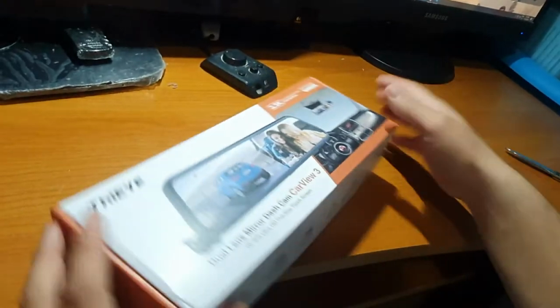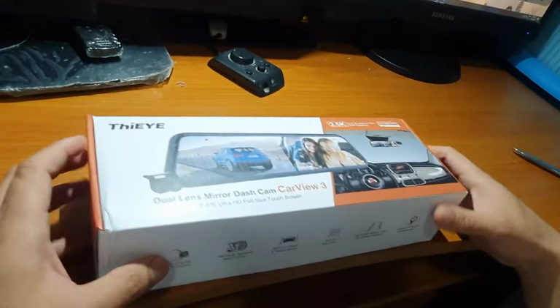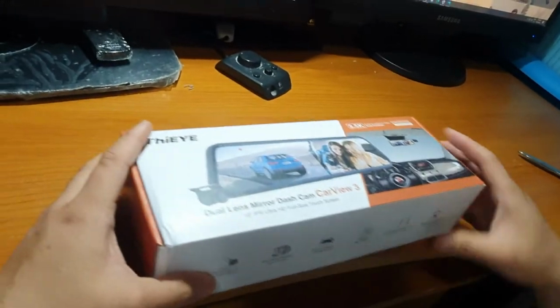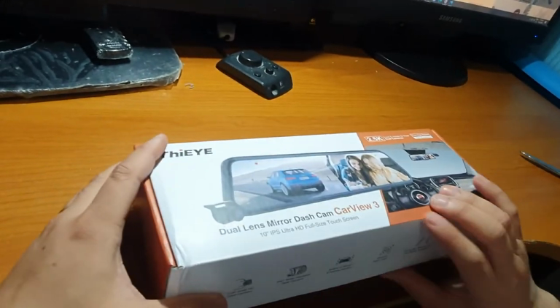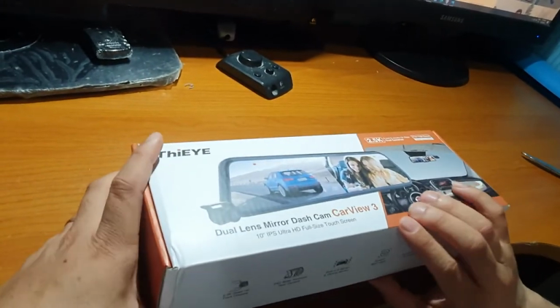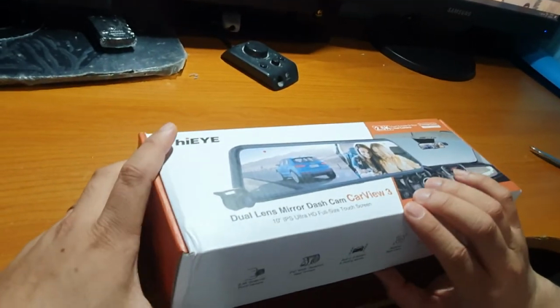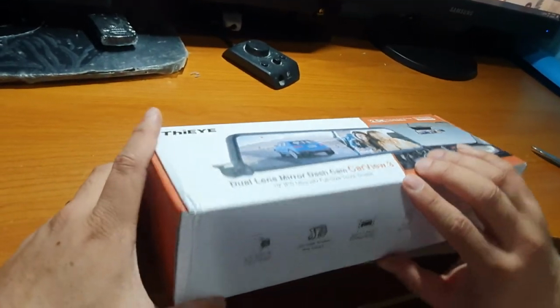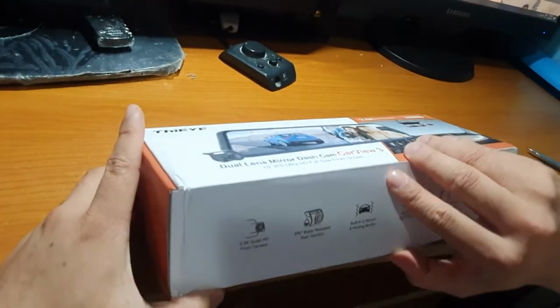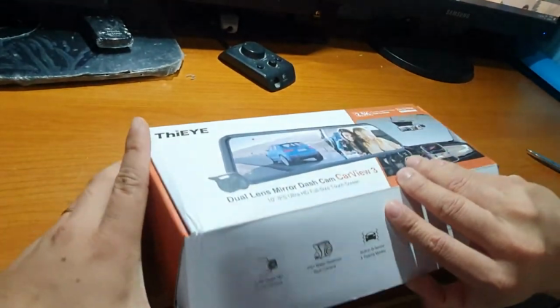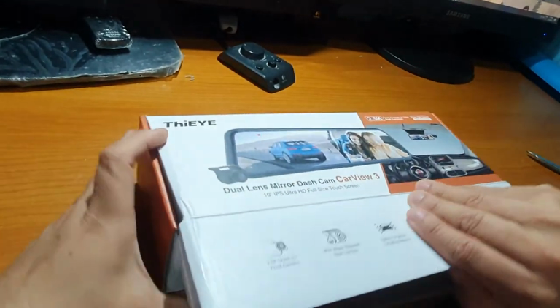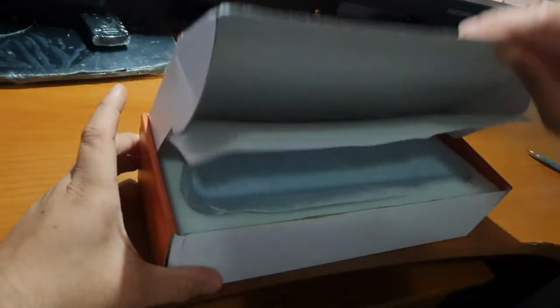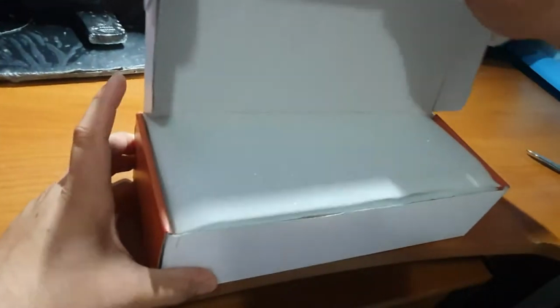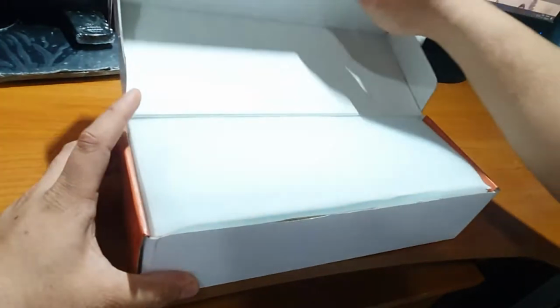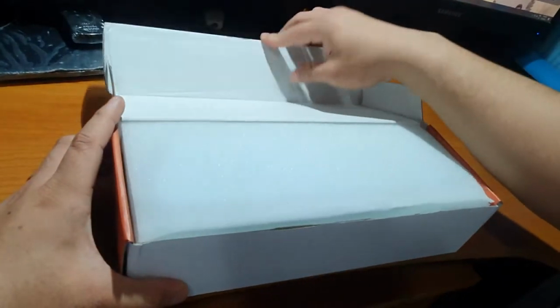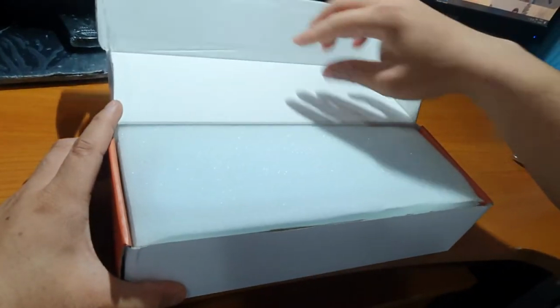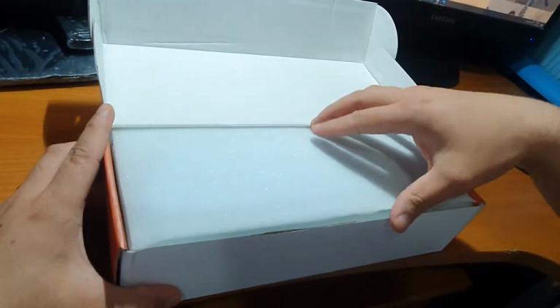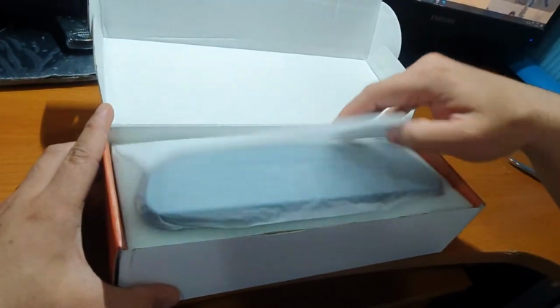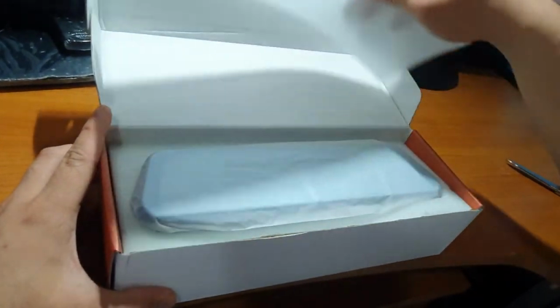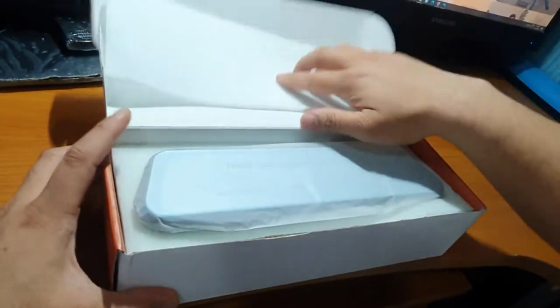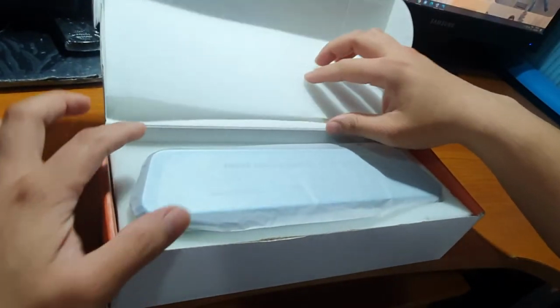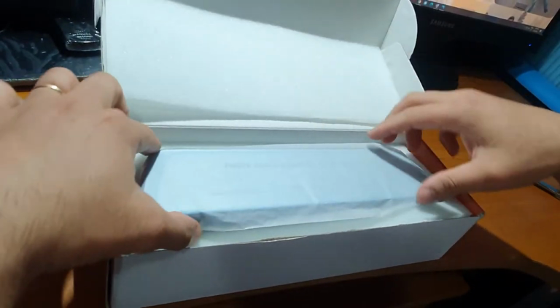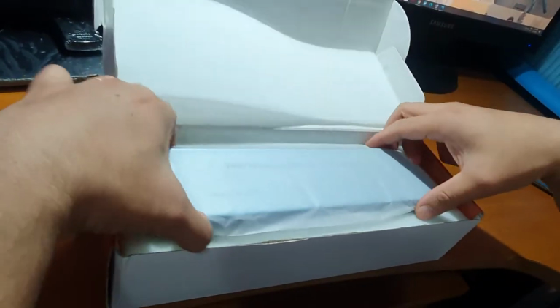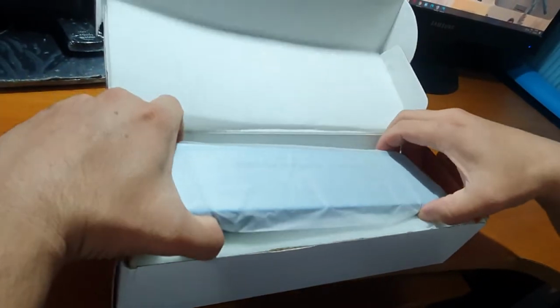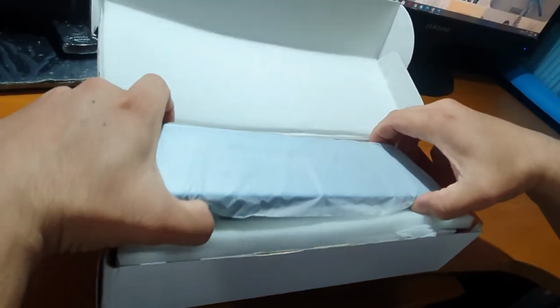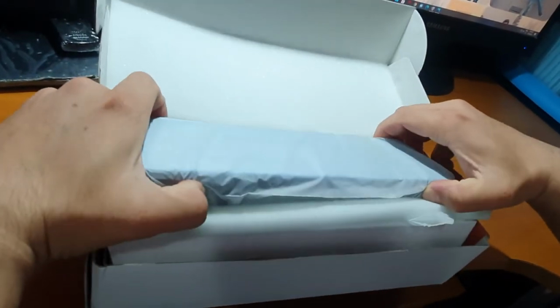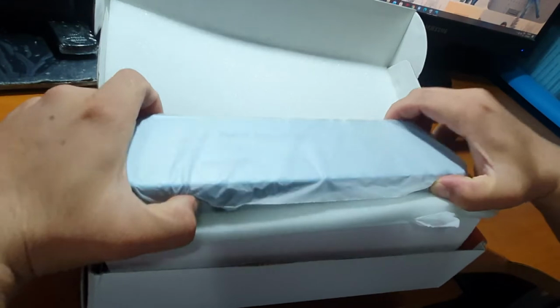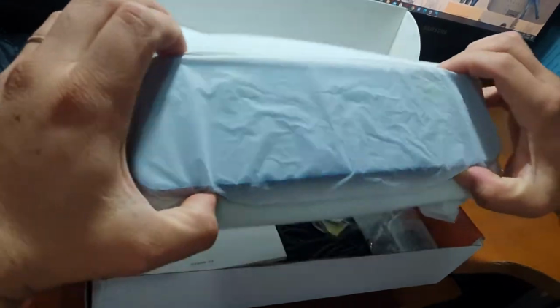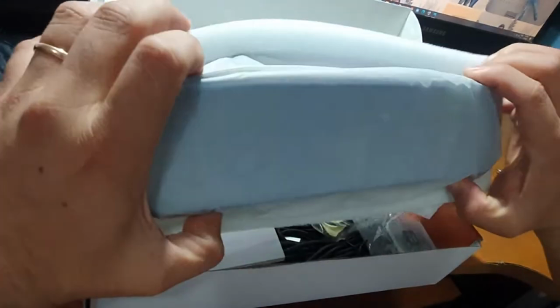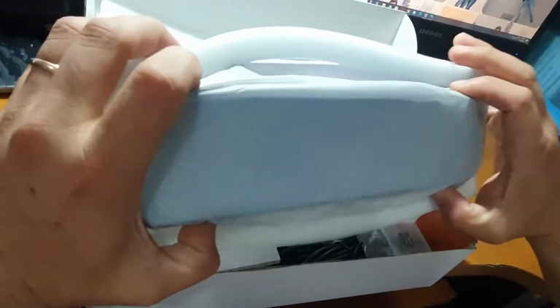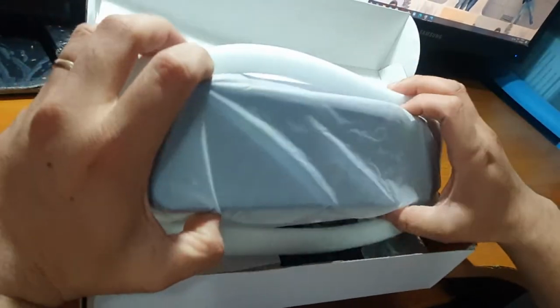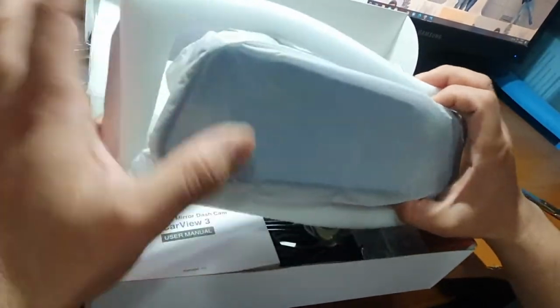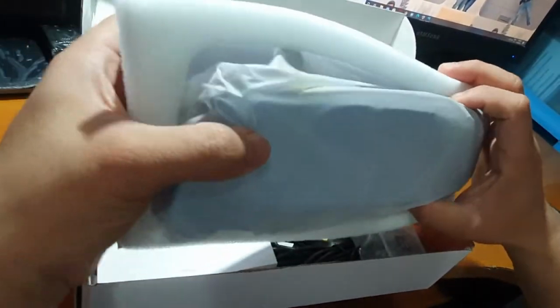Meron din siyang 8 meters cable para sa rear view camera nya. Pagbukas ninyo guys, una nyo makikita agad ang mirror dash cam.